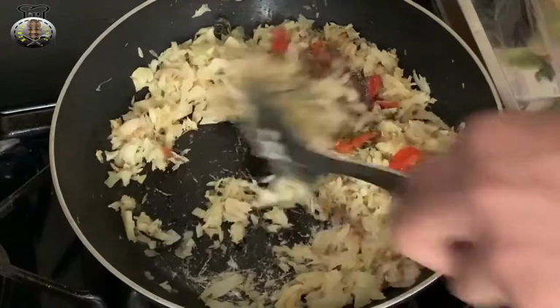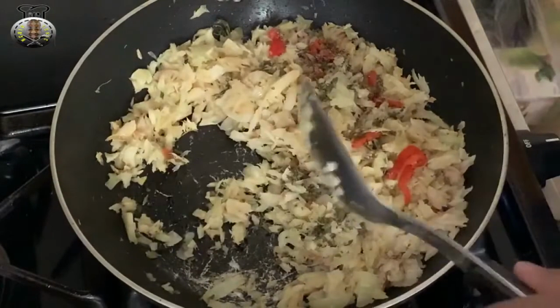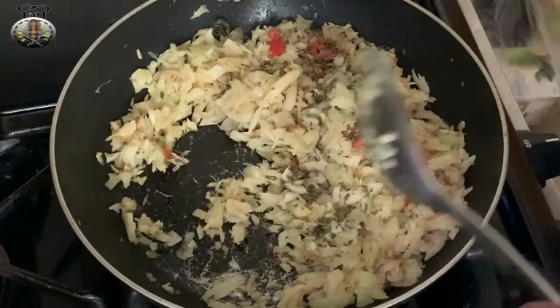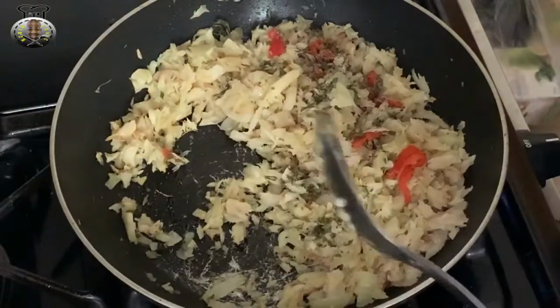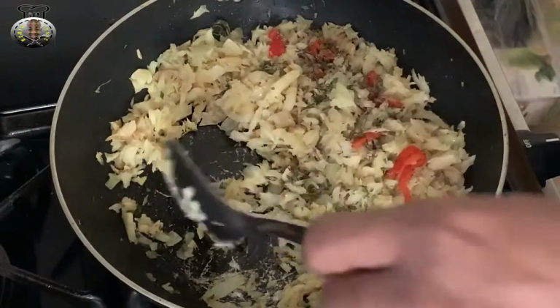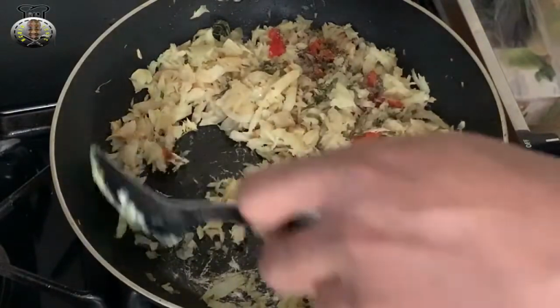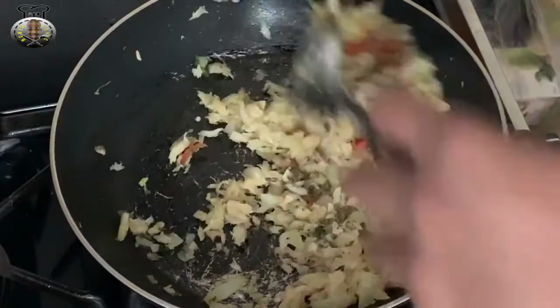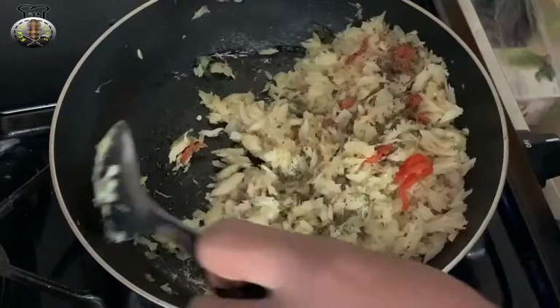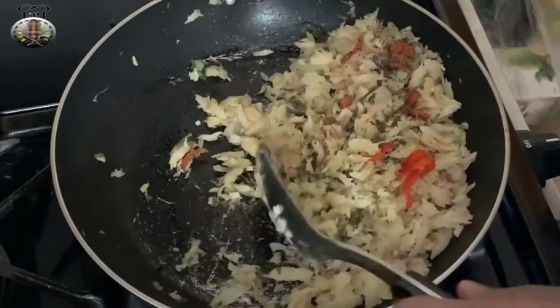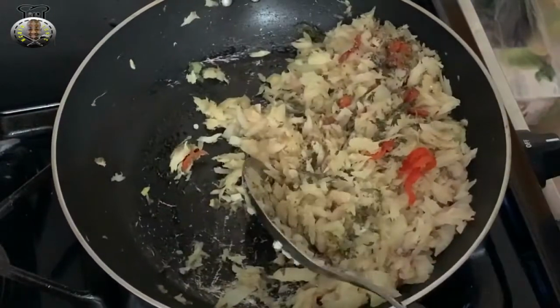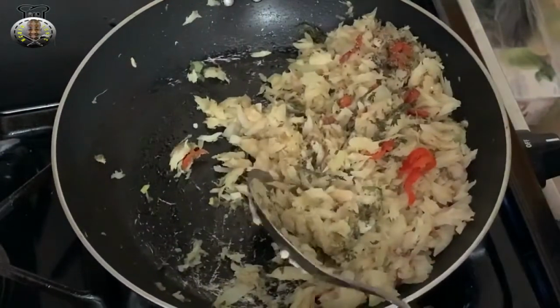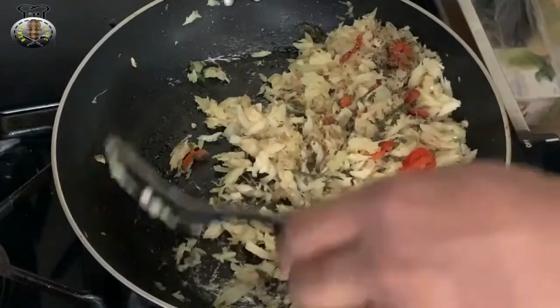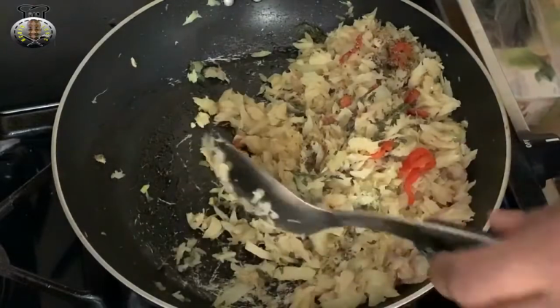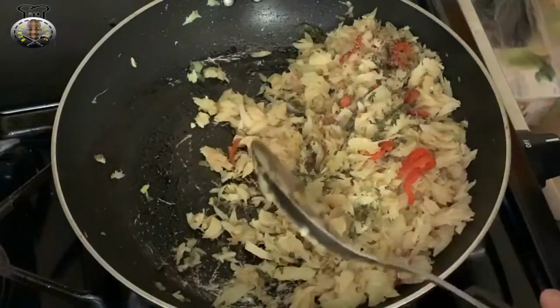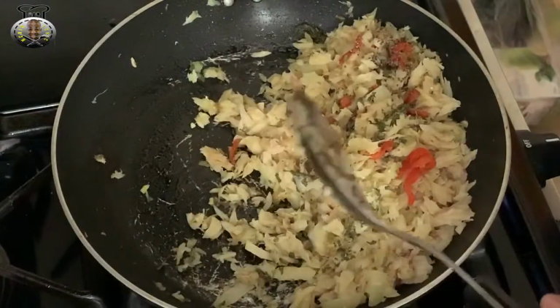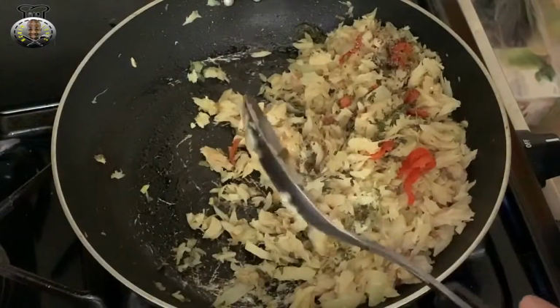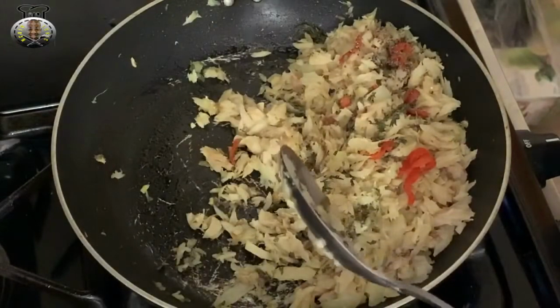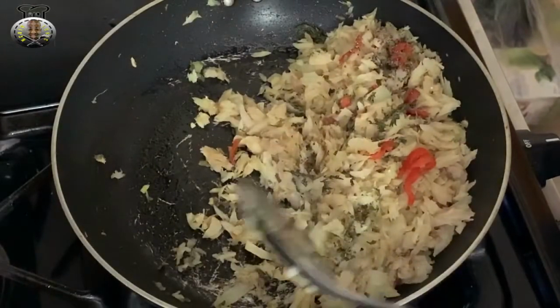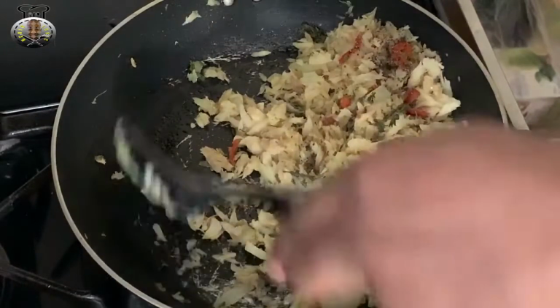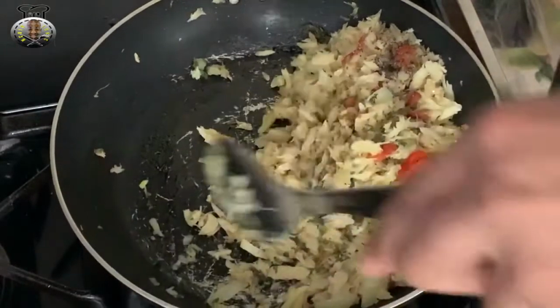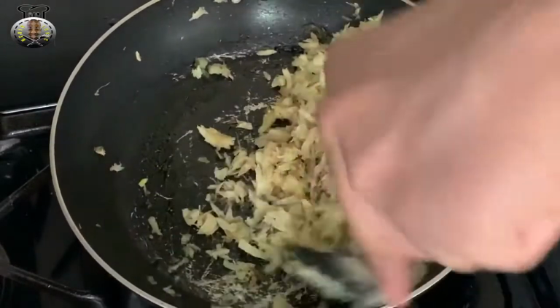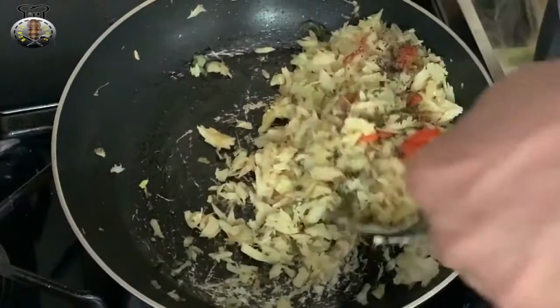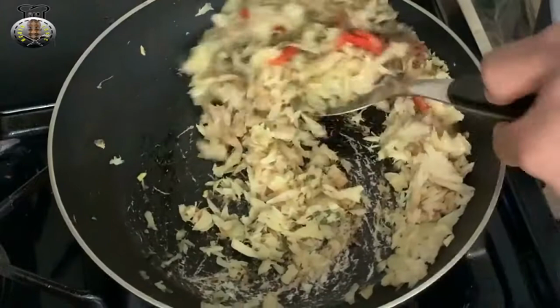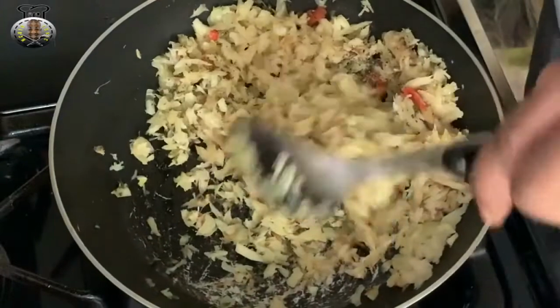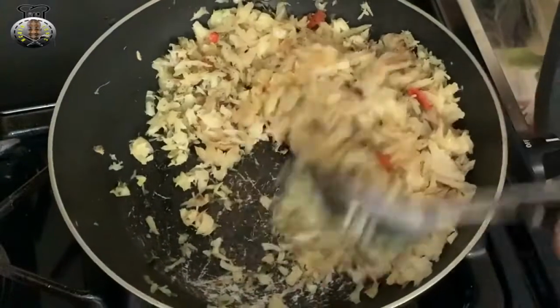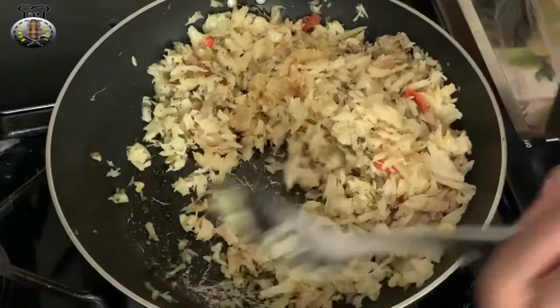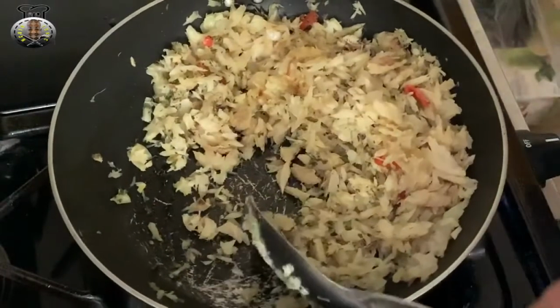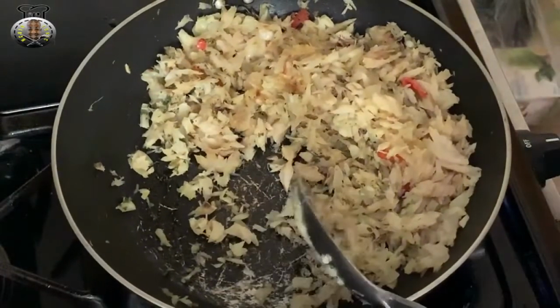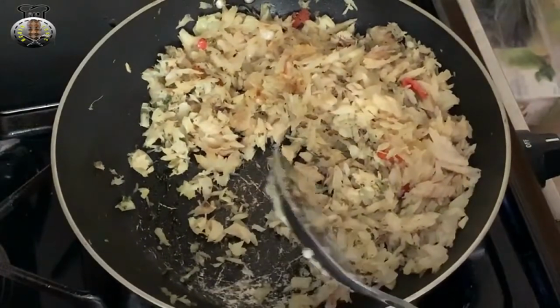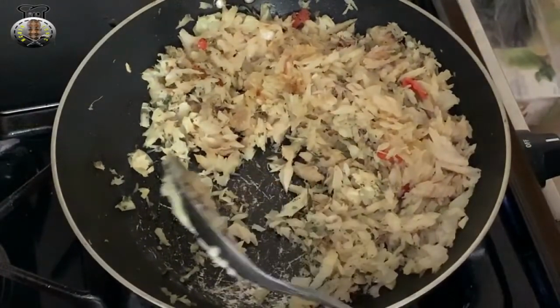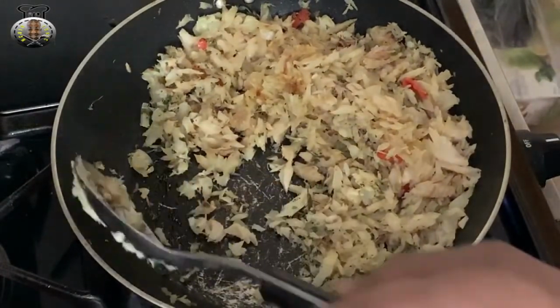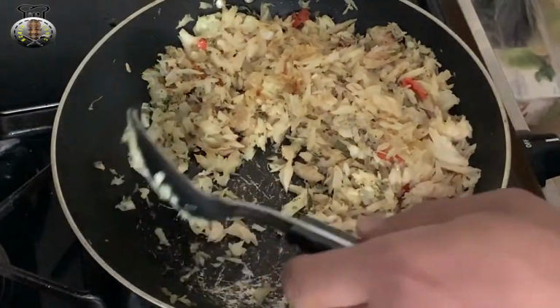I don't know why I would mistake a bright red pepper for an onion. Maybe it's just because it's early in the morning, or maybe it's because I'm hungry and can't wait to eat.